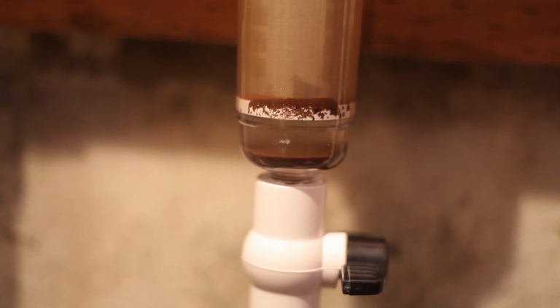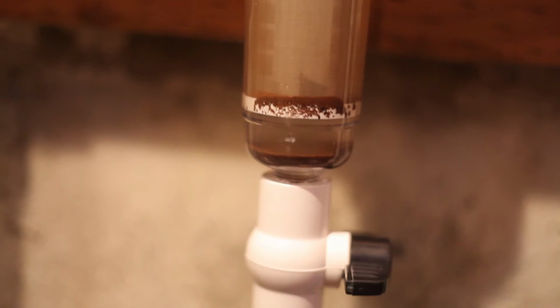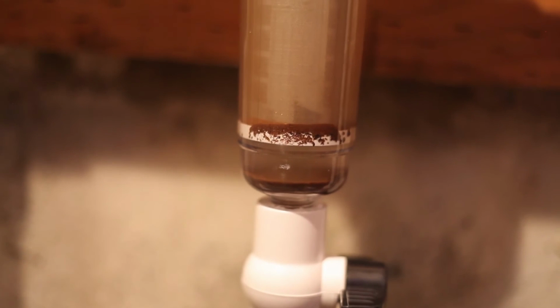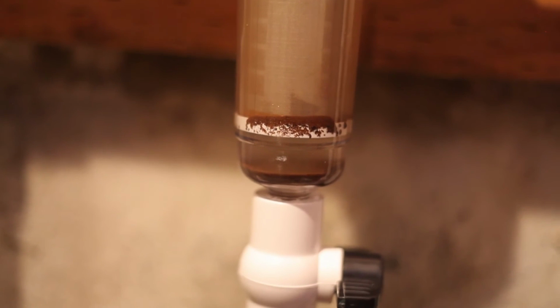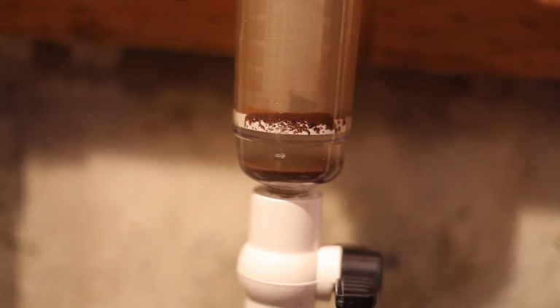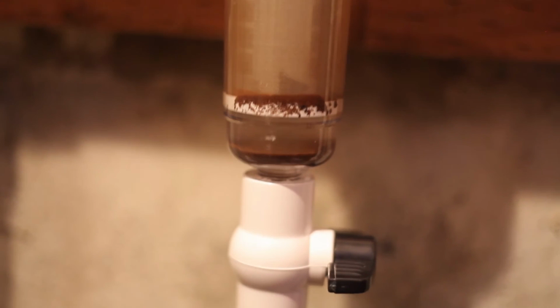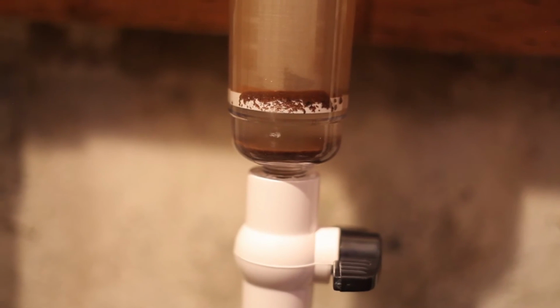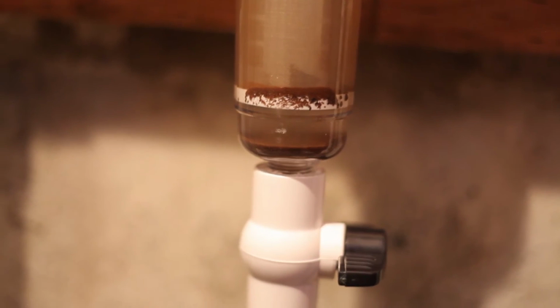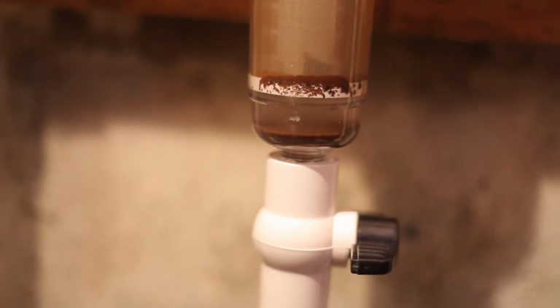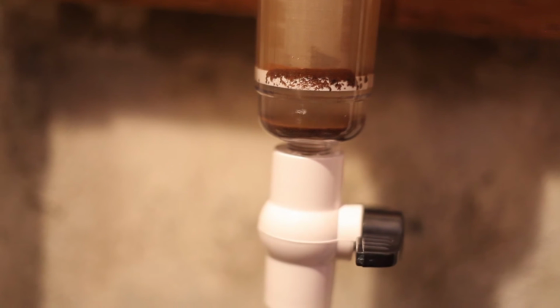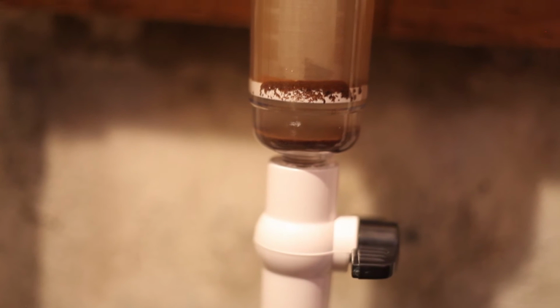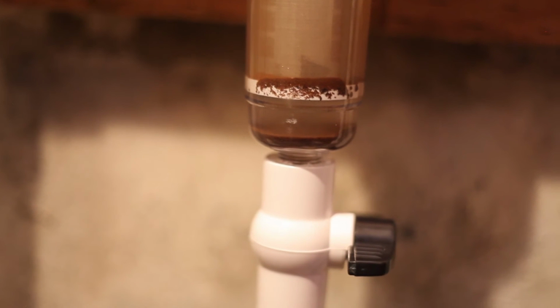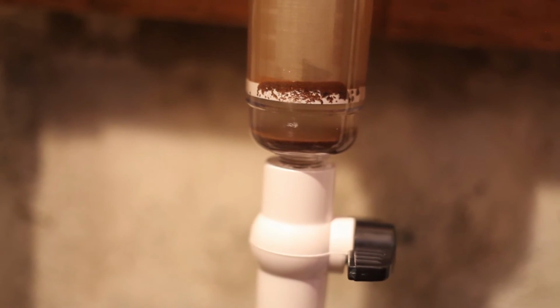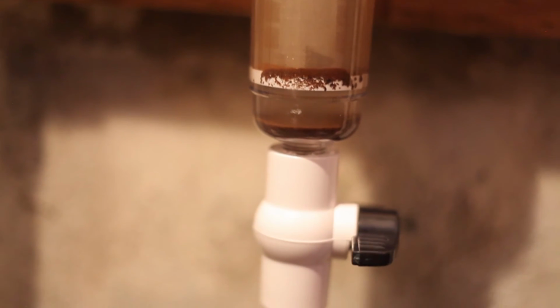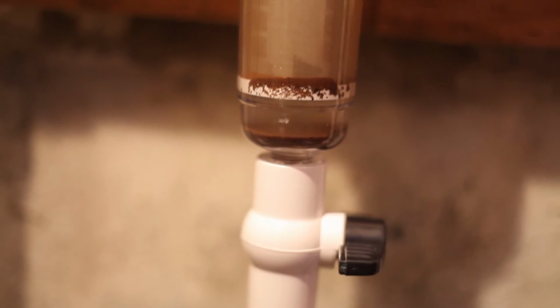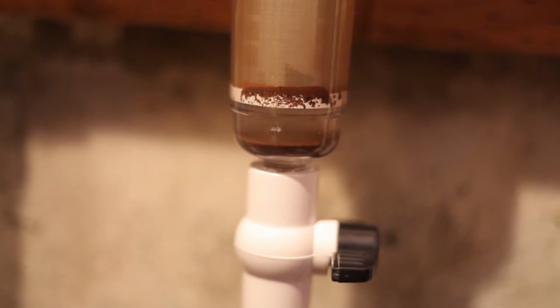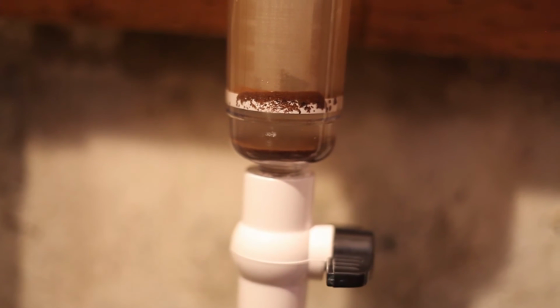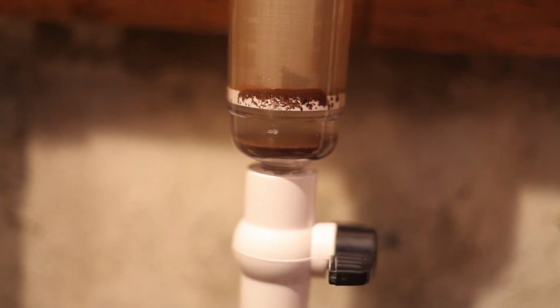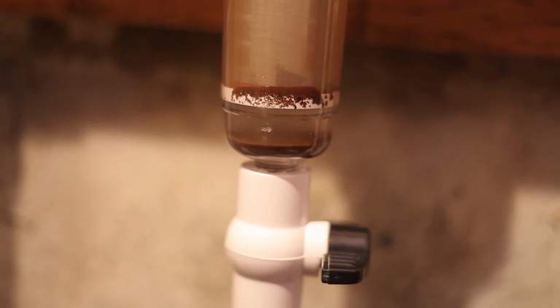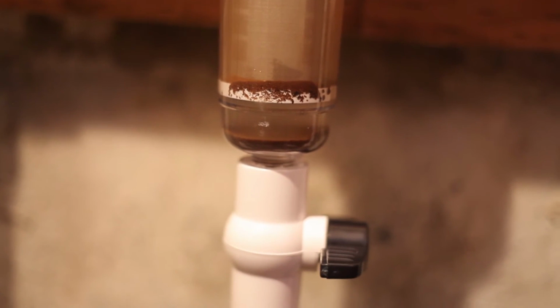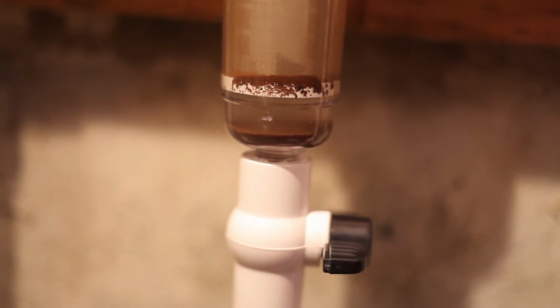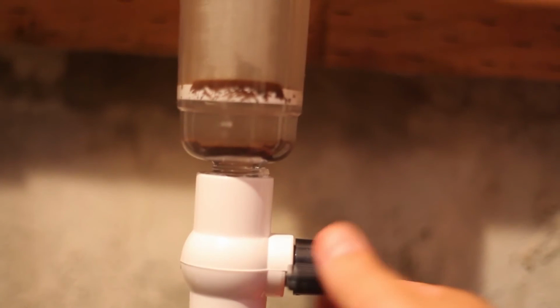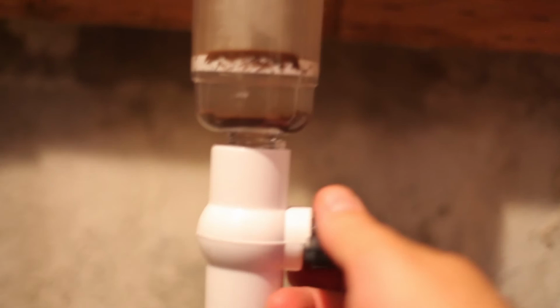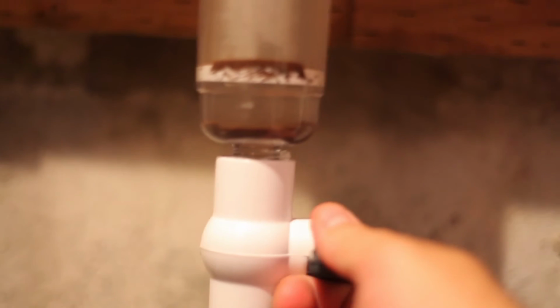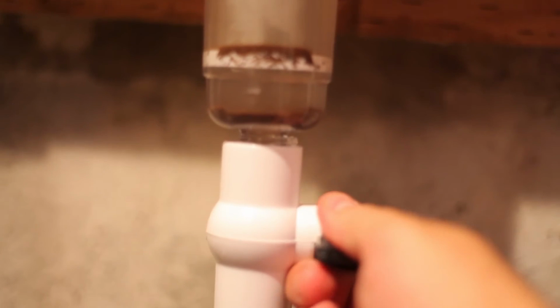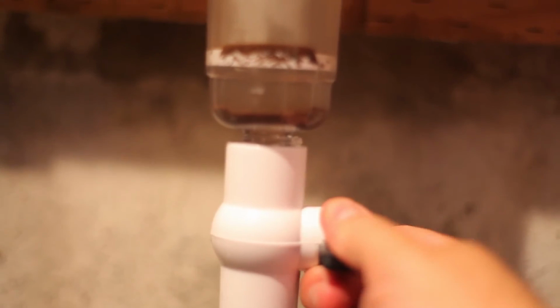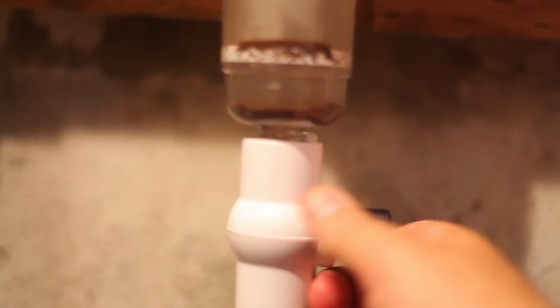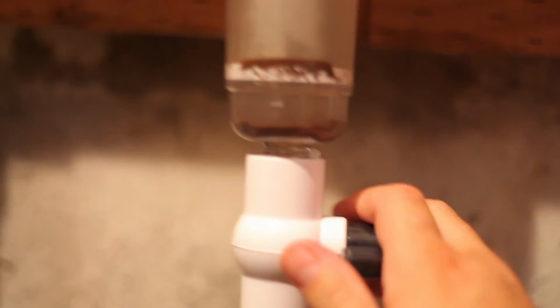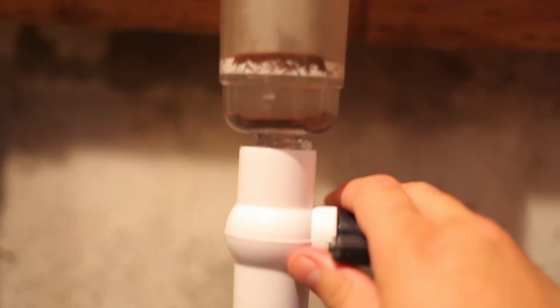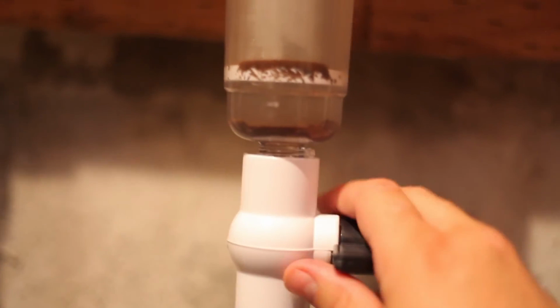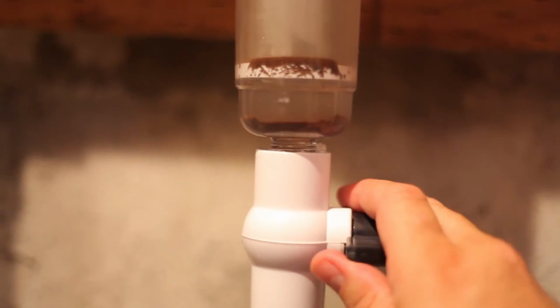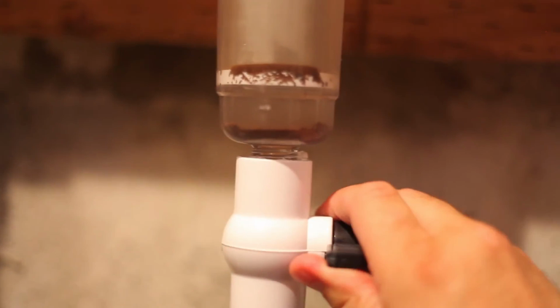You can see the sediment built up in there already just from kick-starting the well — that's when we have the worst trouble. I should just be able to turn this valve on and flush it out.